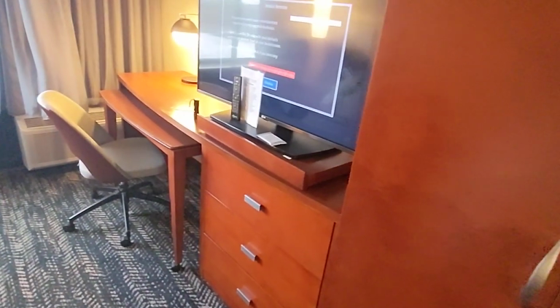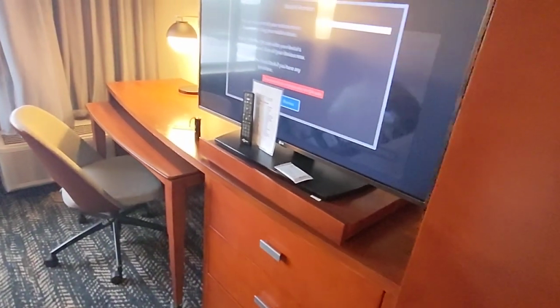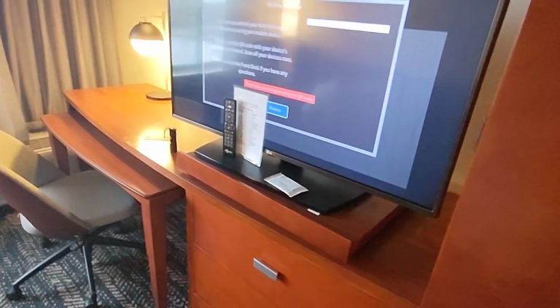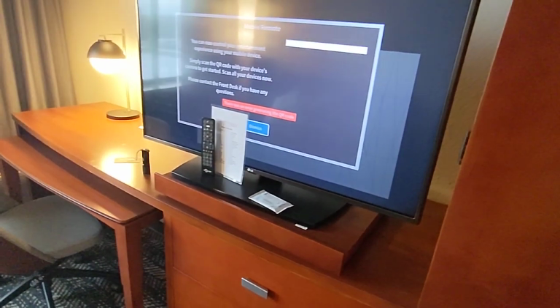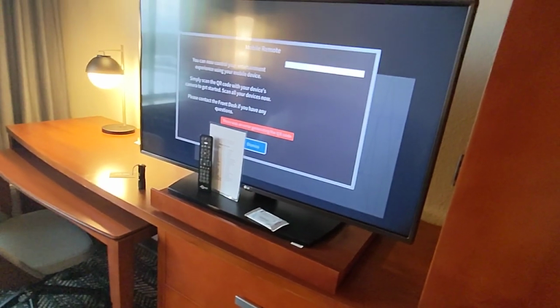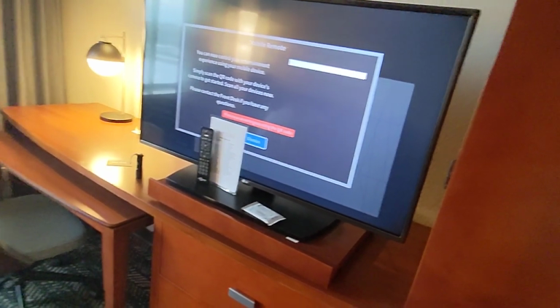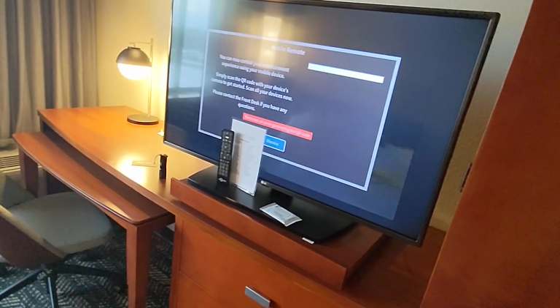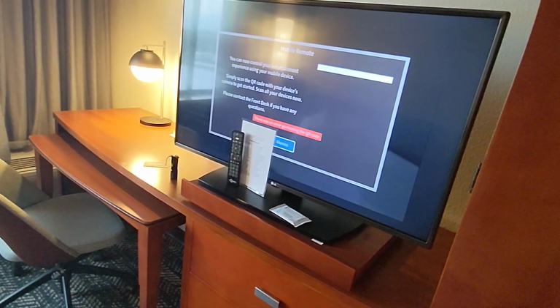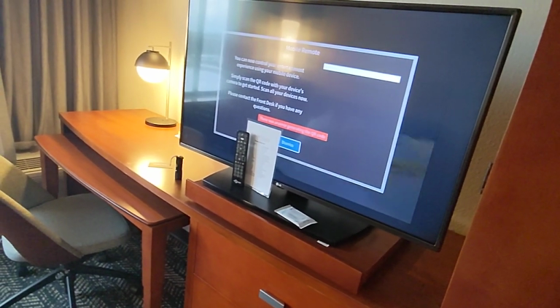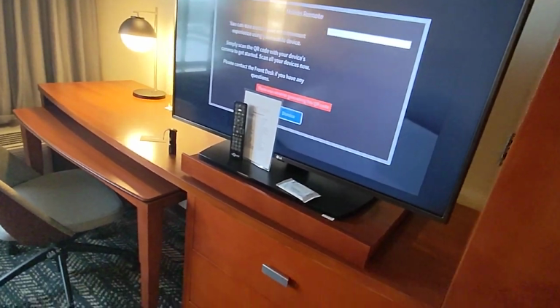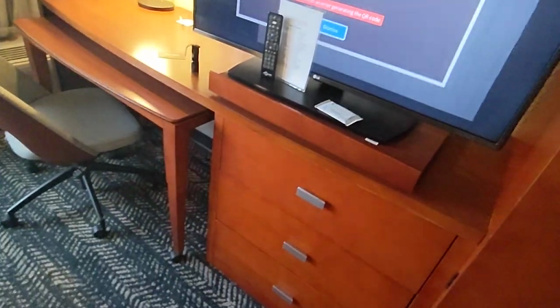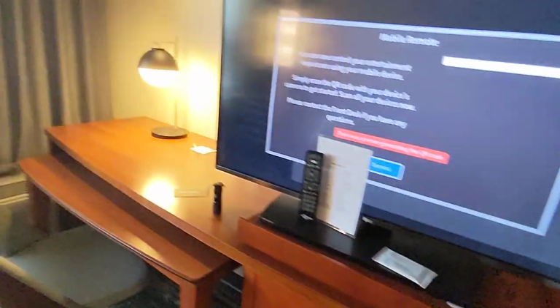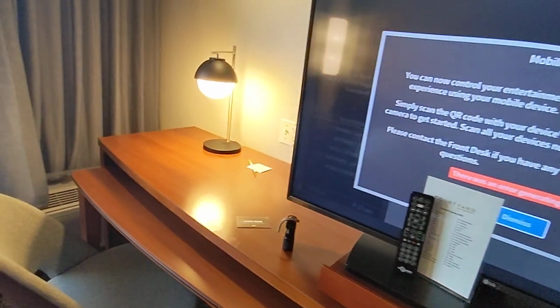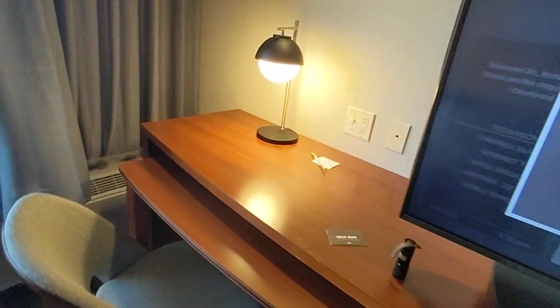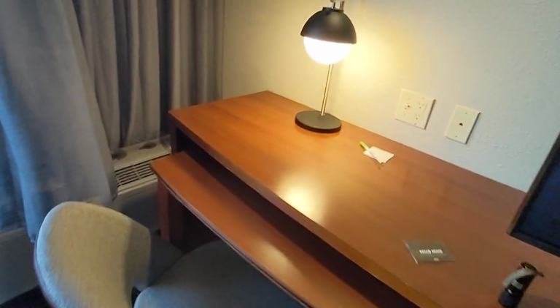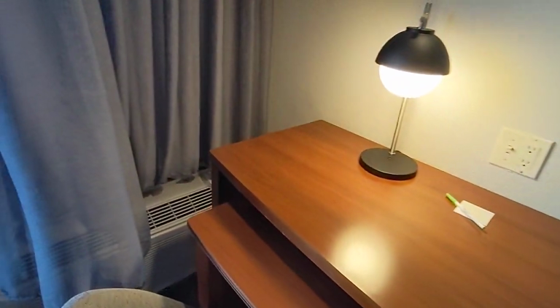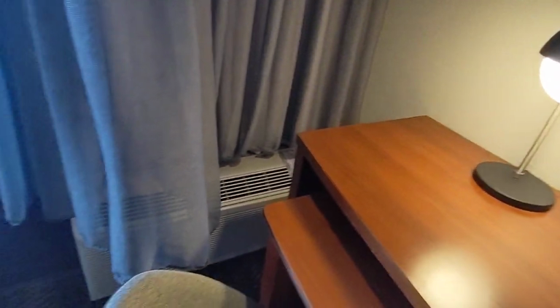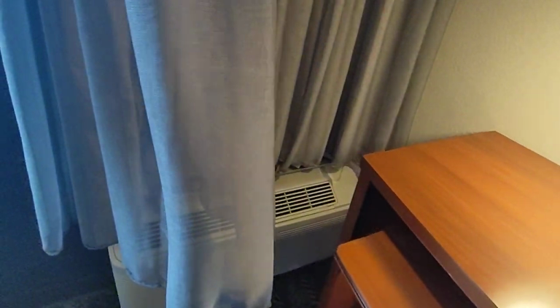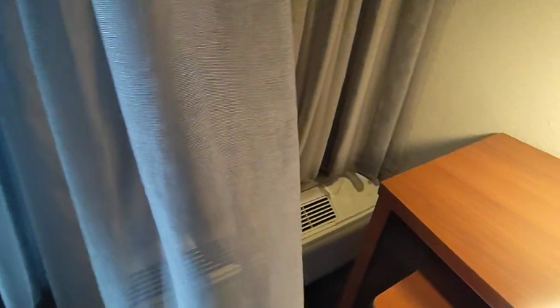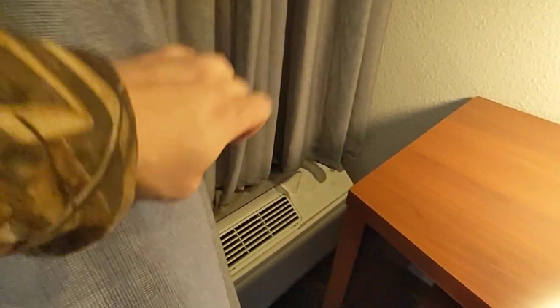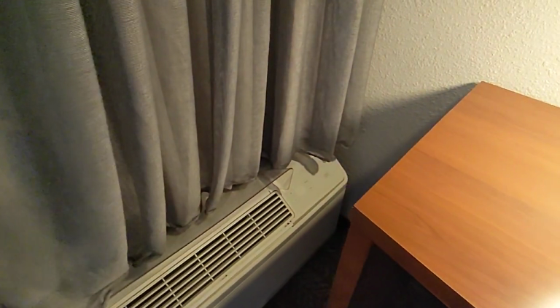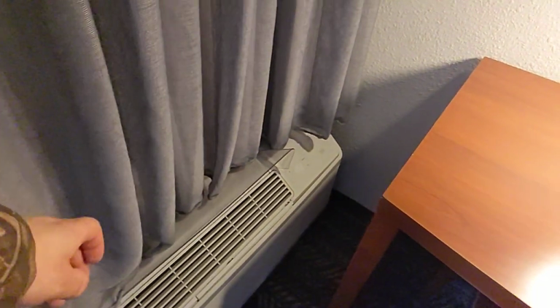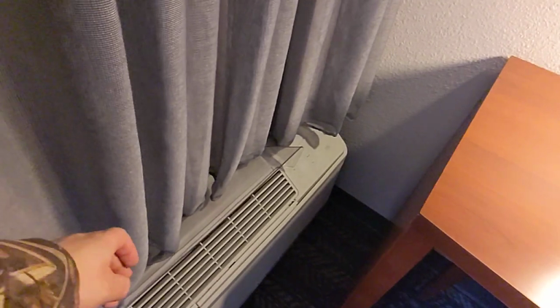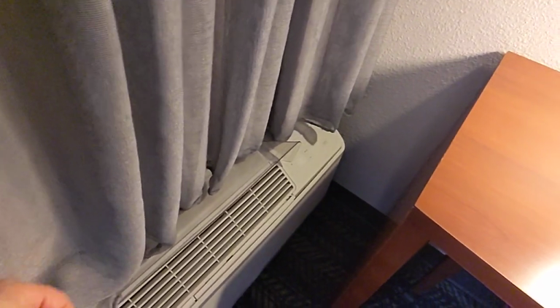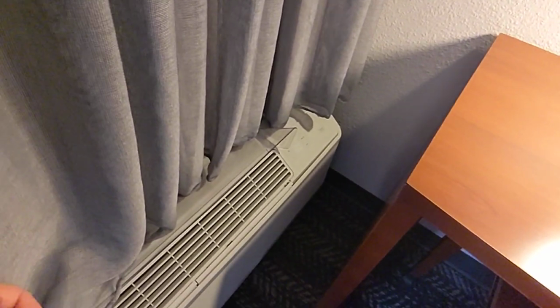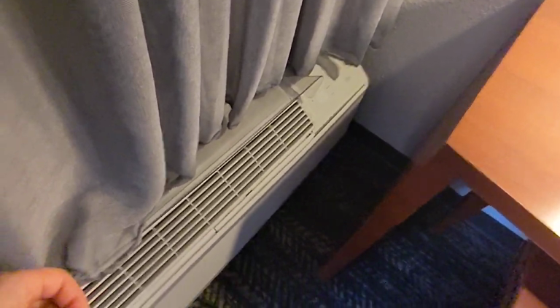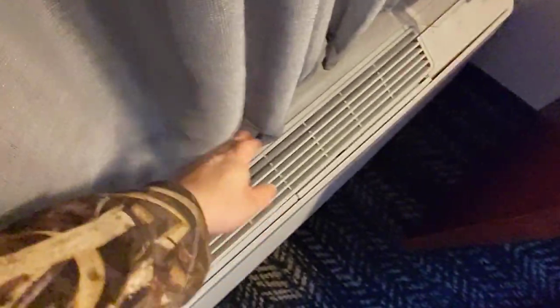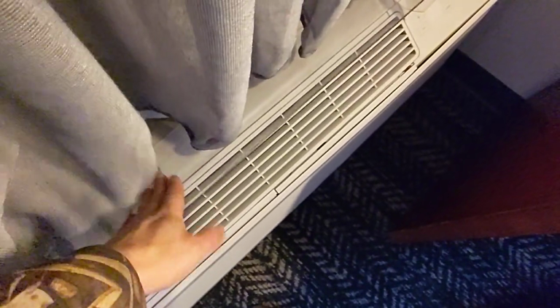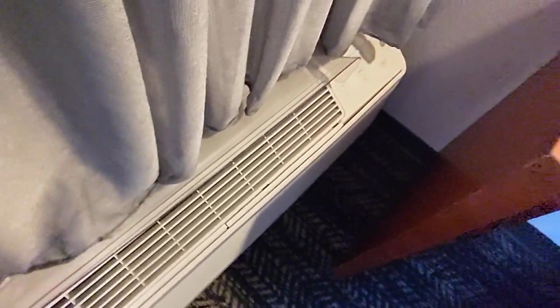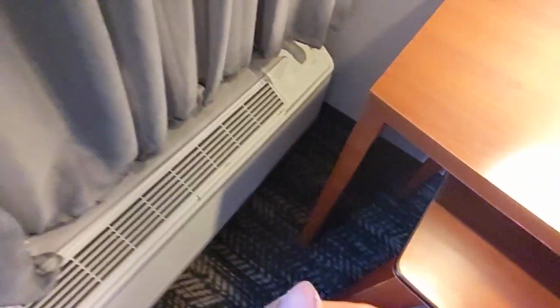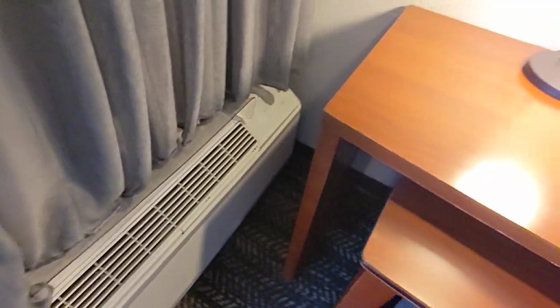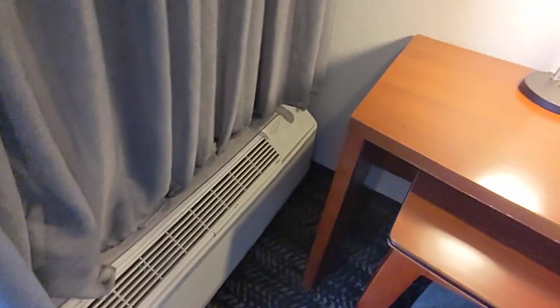There's an entertainment center with a TV, which was on, and they had a light on in the room. There's a desk for work. There's also a GE Zoneline PTAC unit — this thing helps keep the air up. Nice touch.